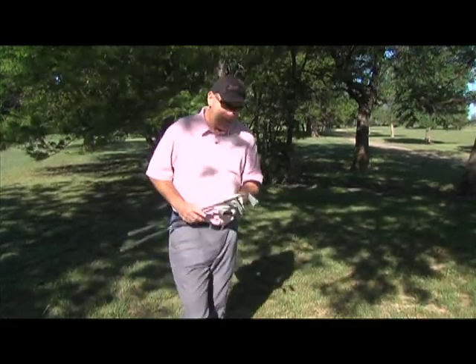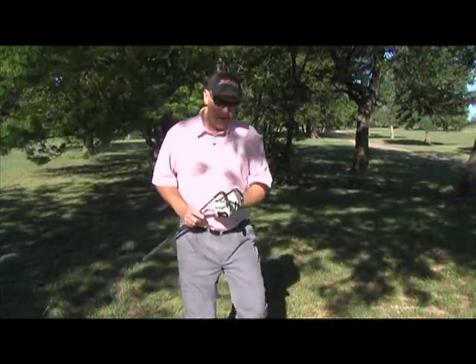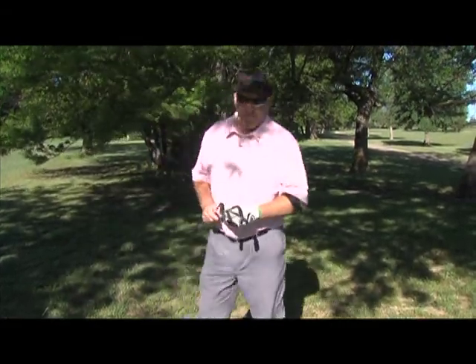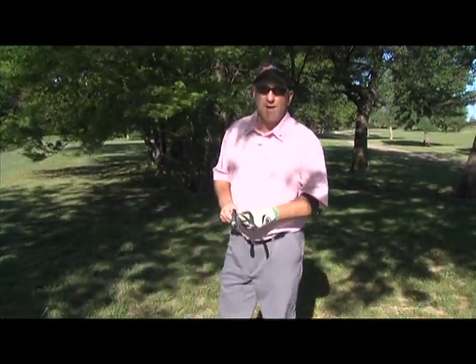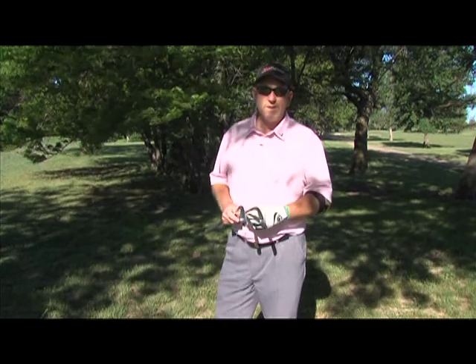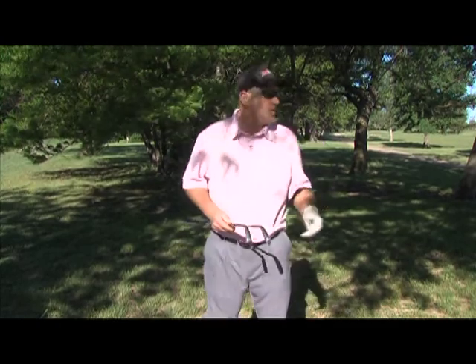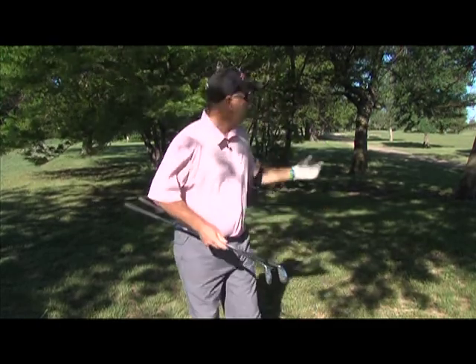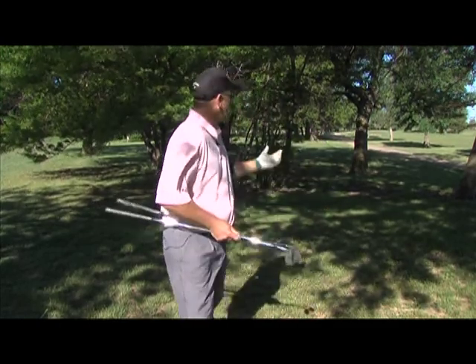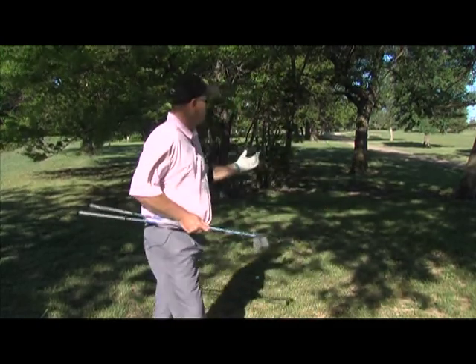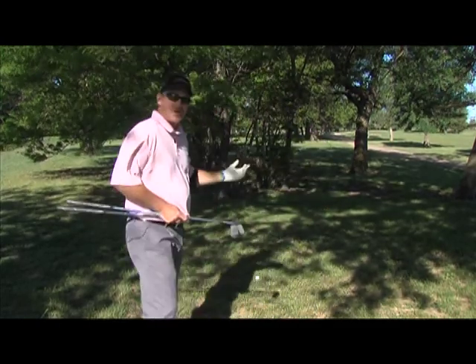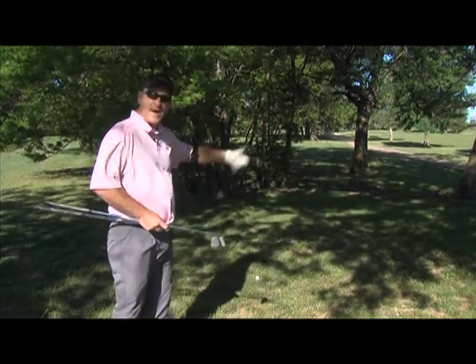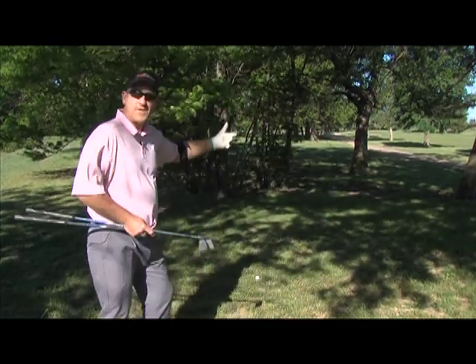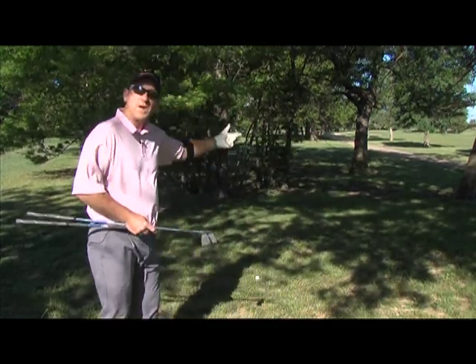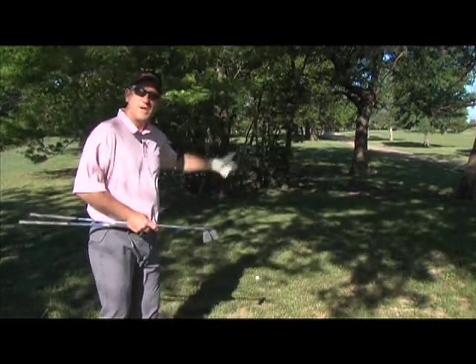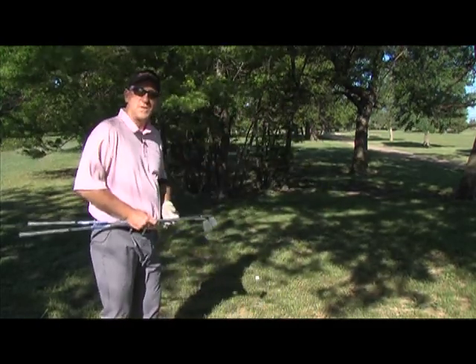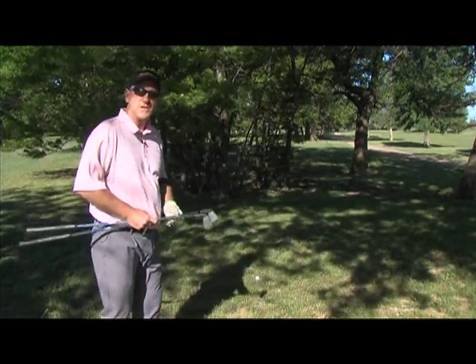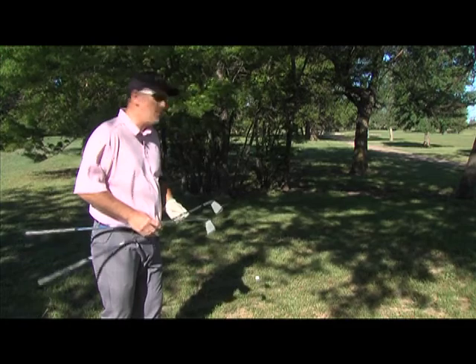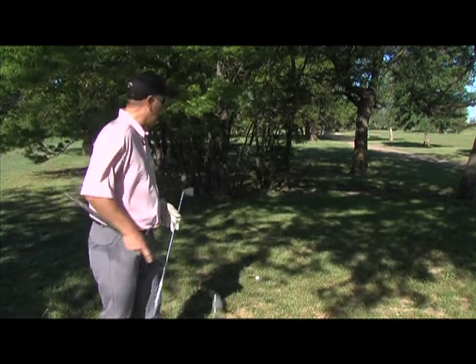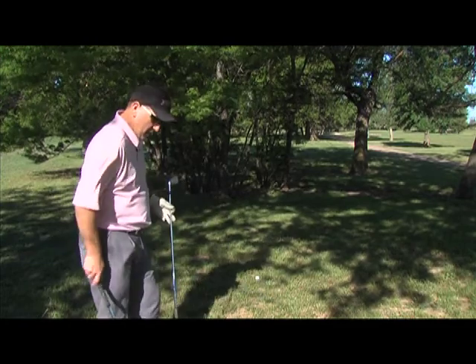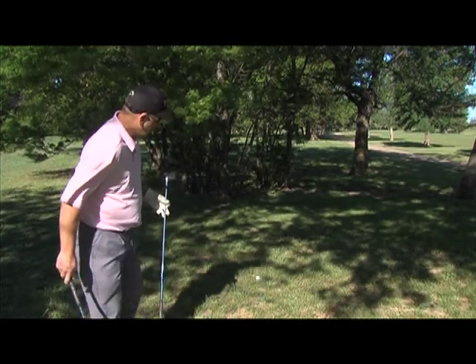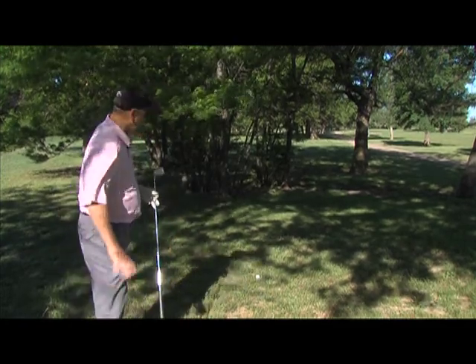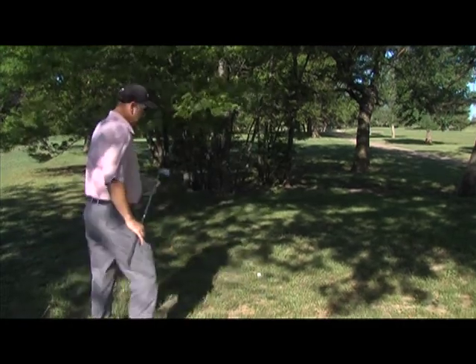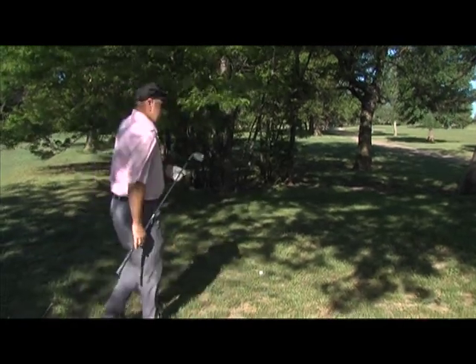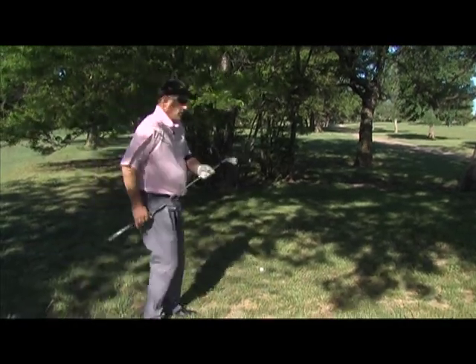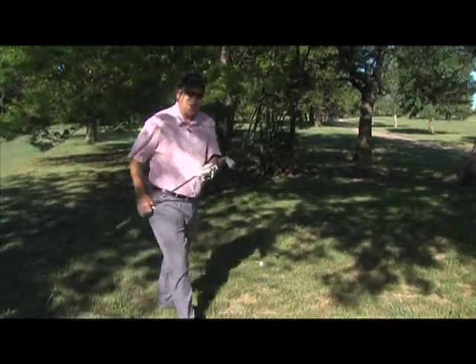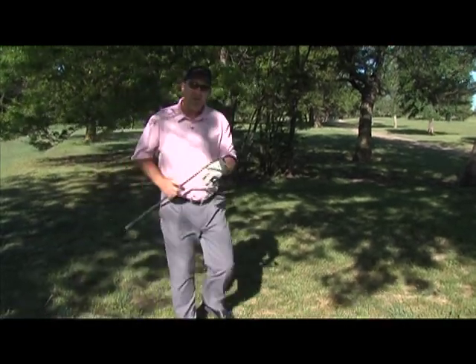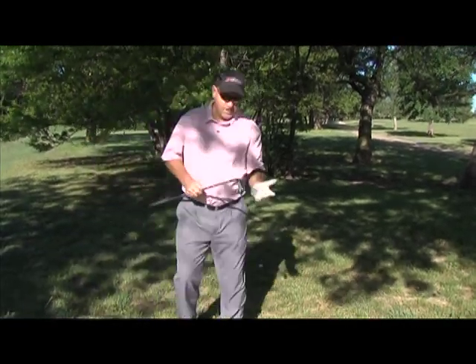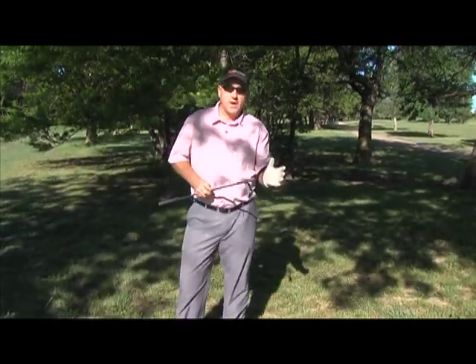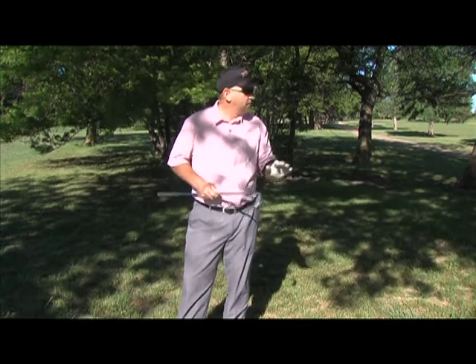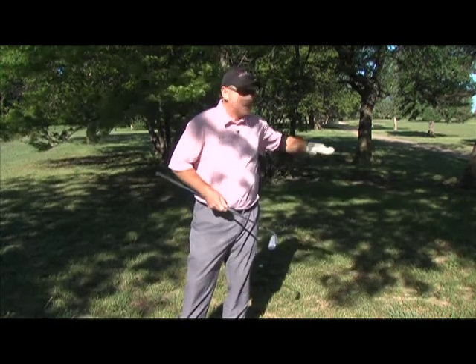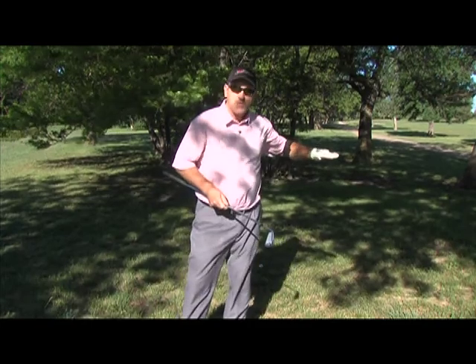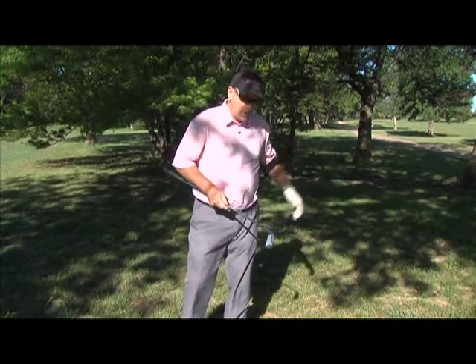In my hand I have a three iron and eight iron. What I'm going to try and do is hit a short shot back to the fairway, maybe even up by the green where I can save my par. A three iron doesn't have a whole lot of loft, so we can keep the ball low.